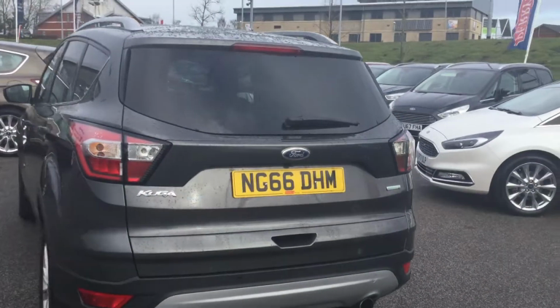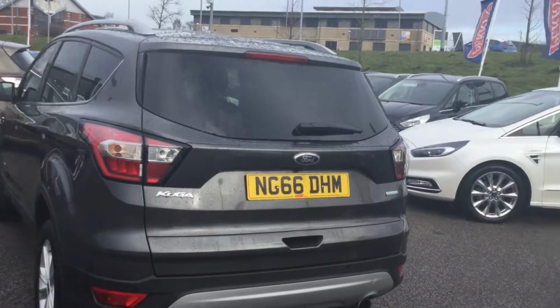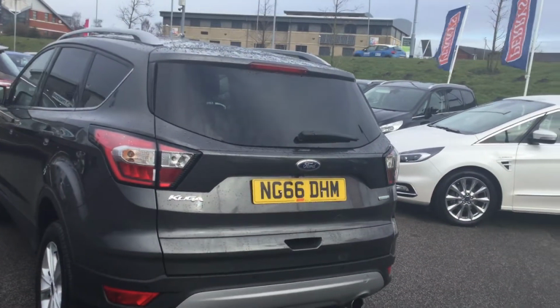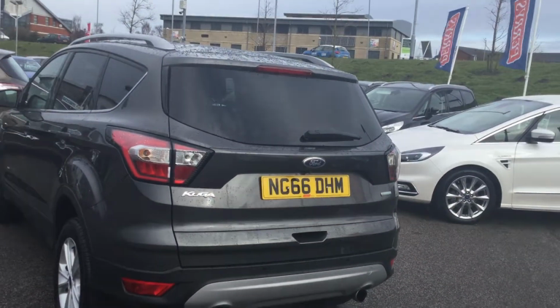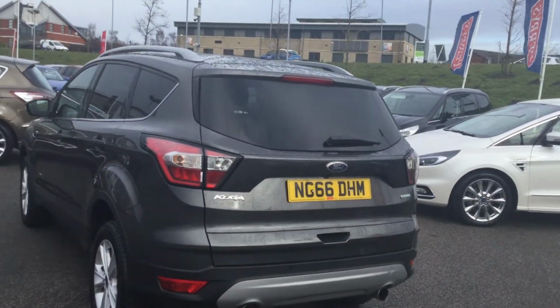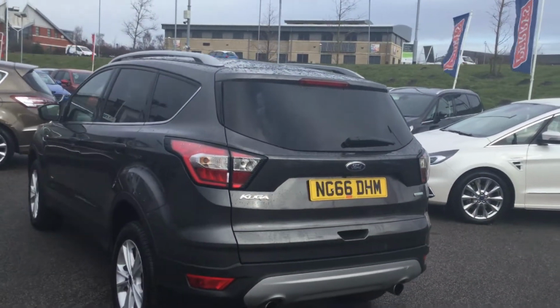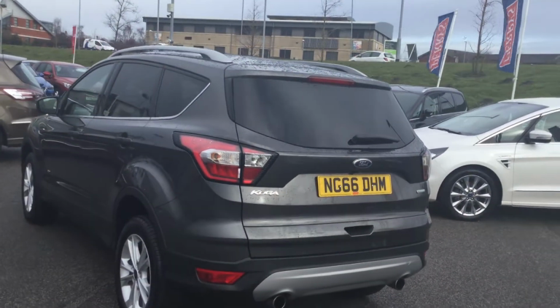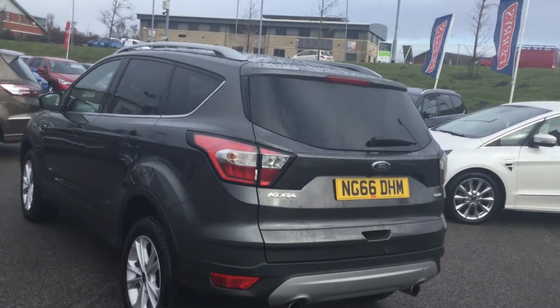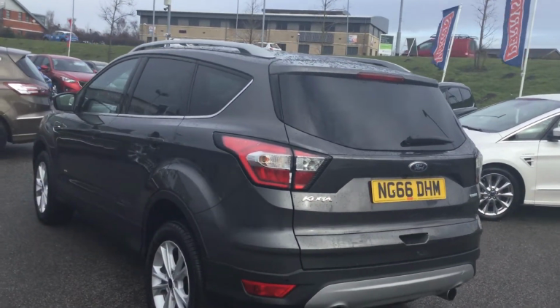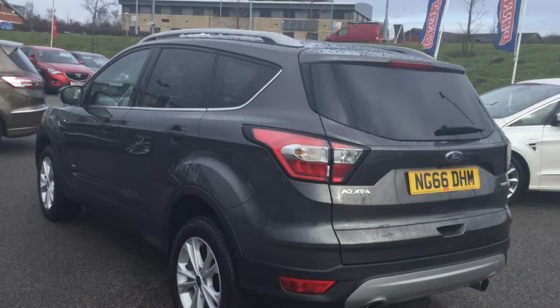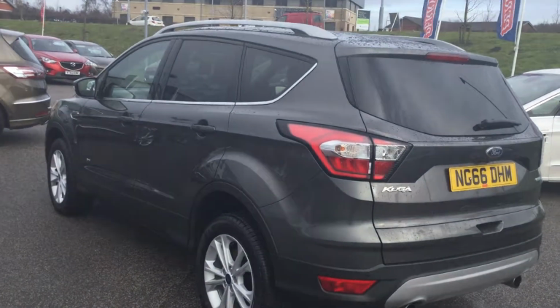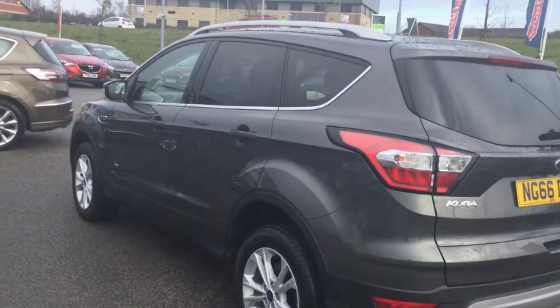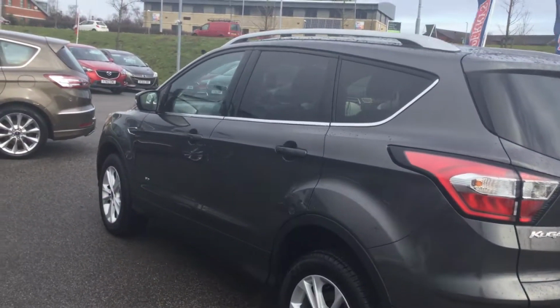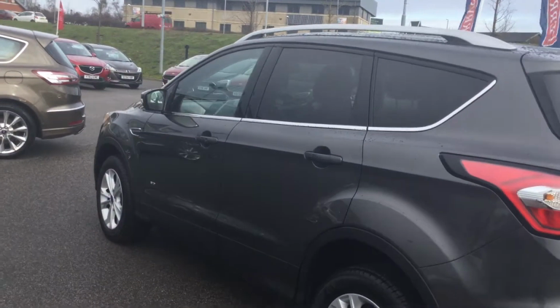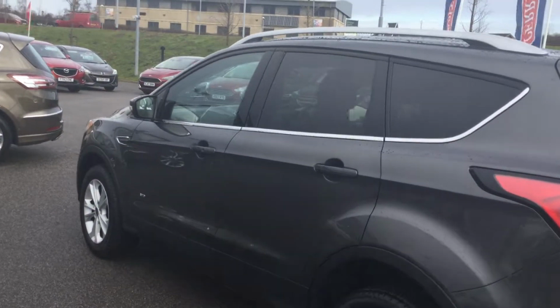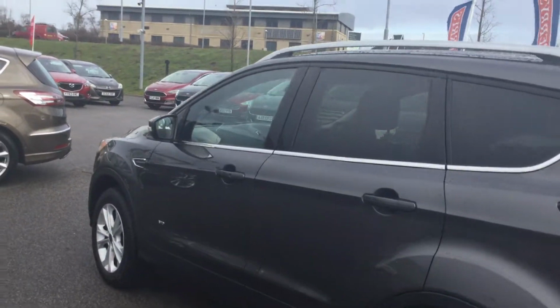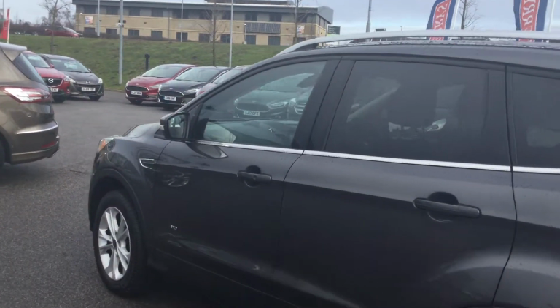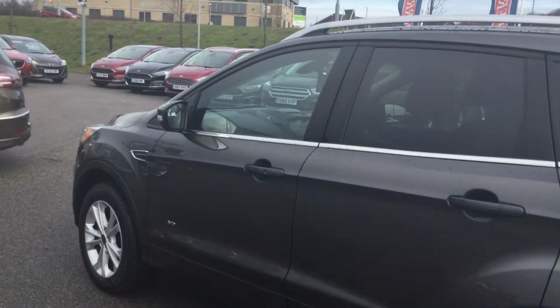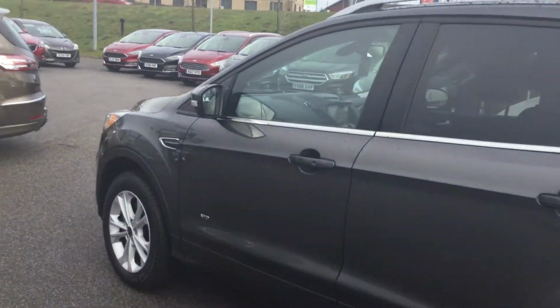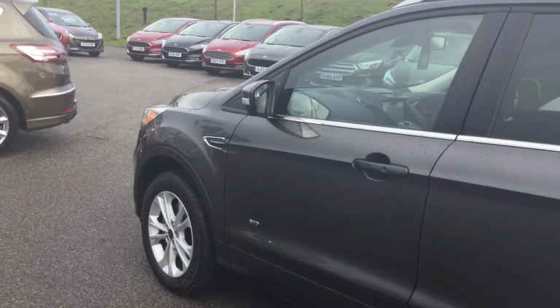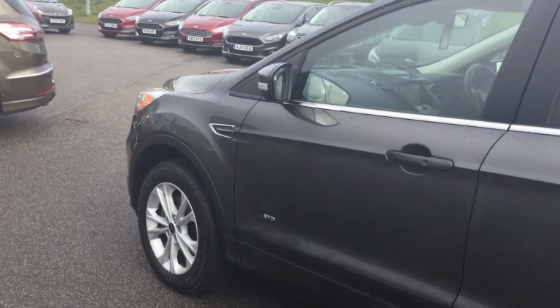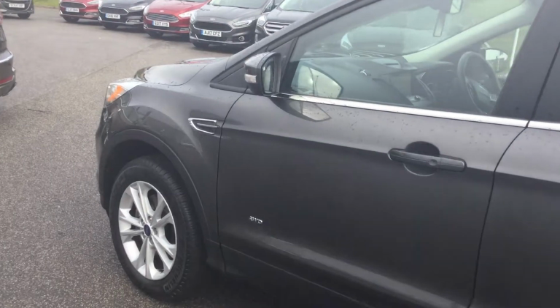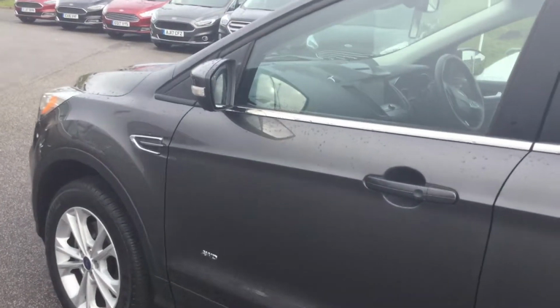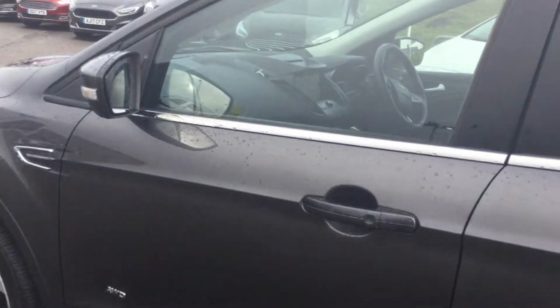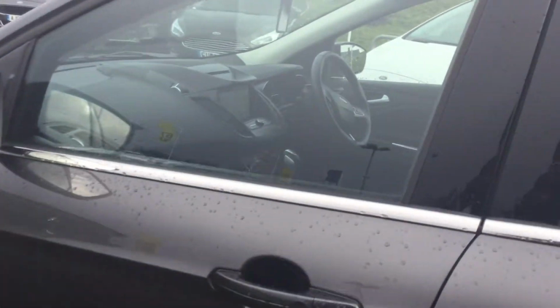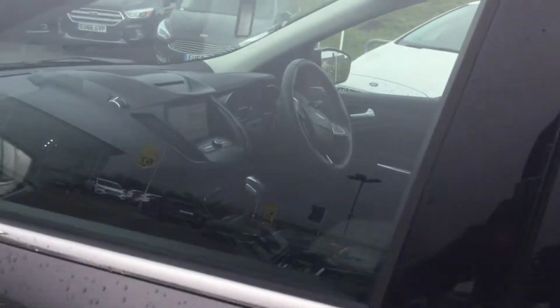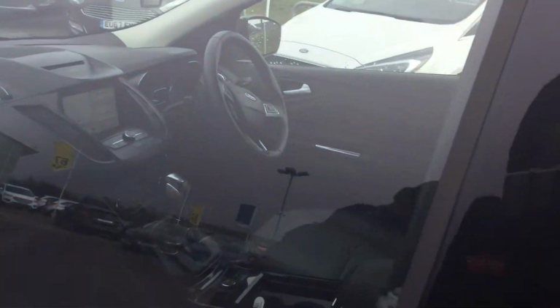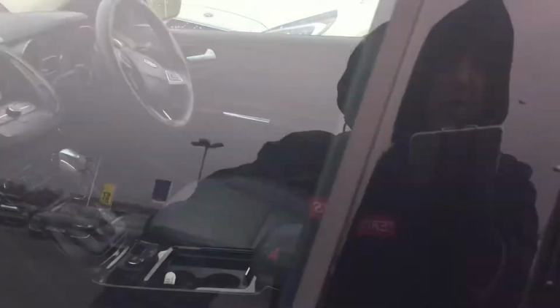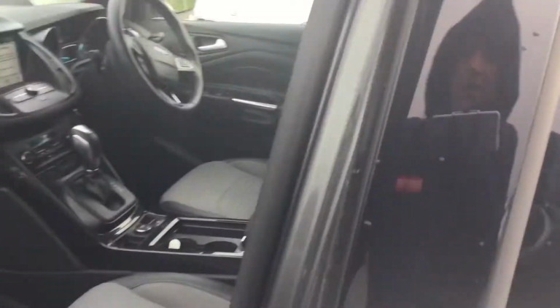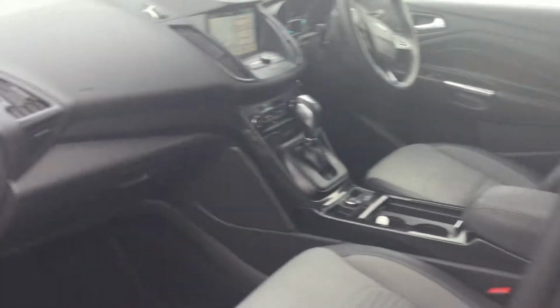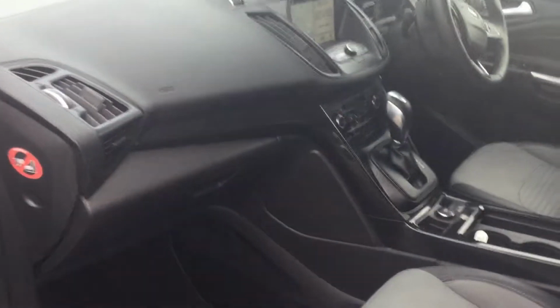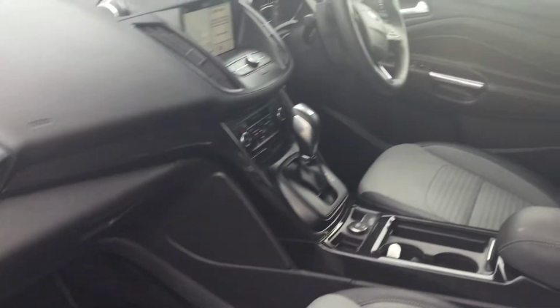Privacy glass around the back, it has got the aluminium roof rails, so lots of accessories you can add on to there — bike racks, extra luggage space, etc. Coming round, we have got a reverse camera on this car as well folks.